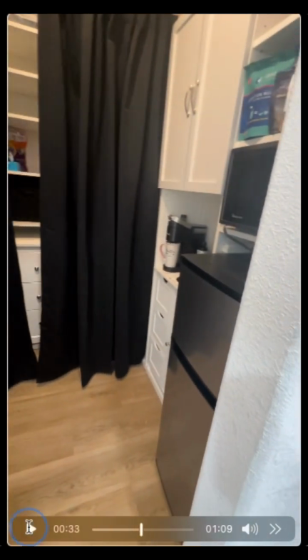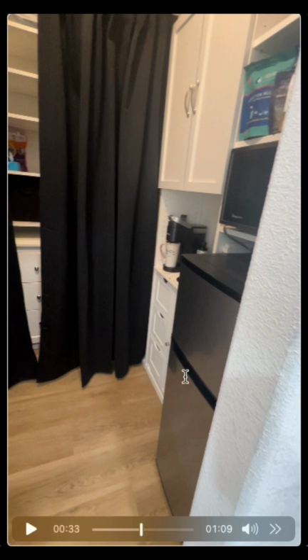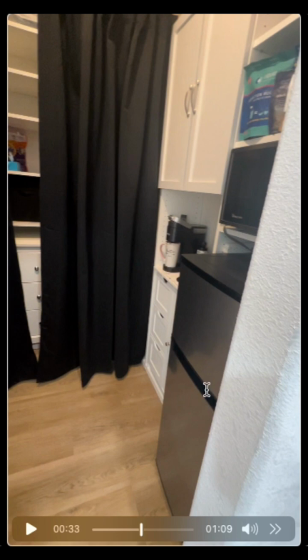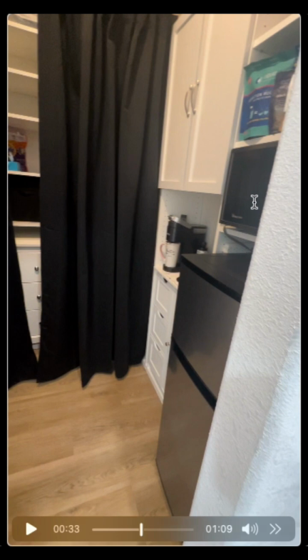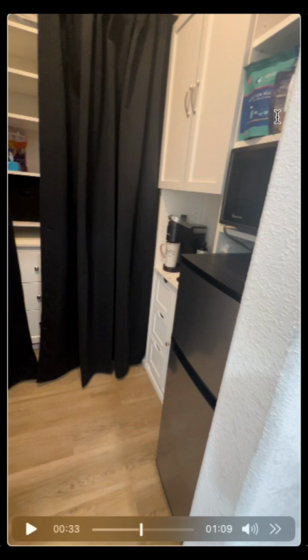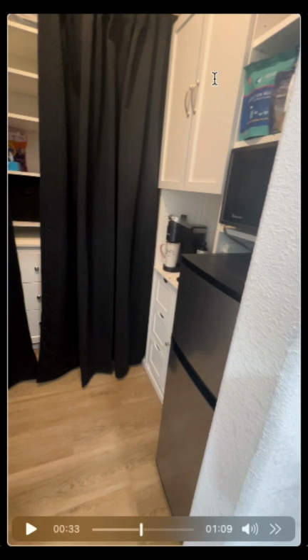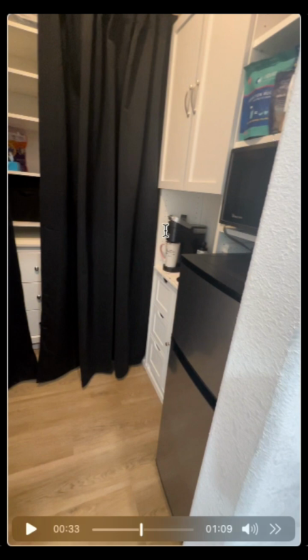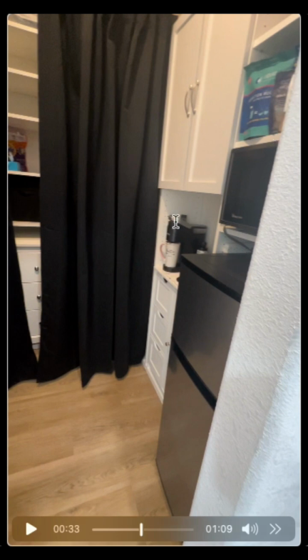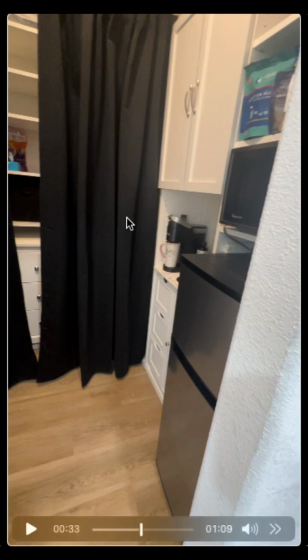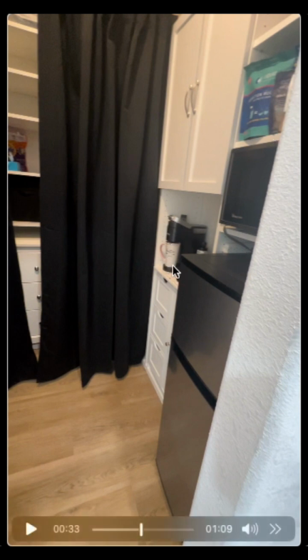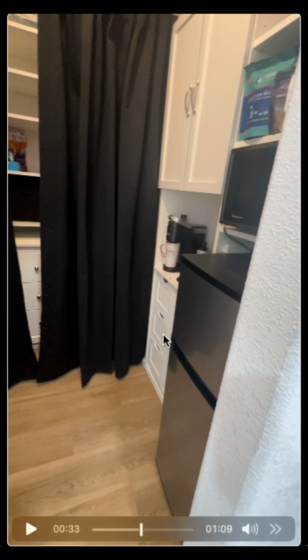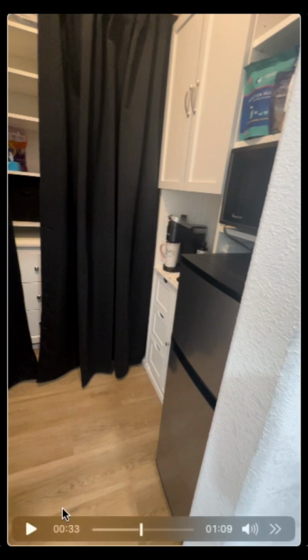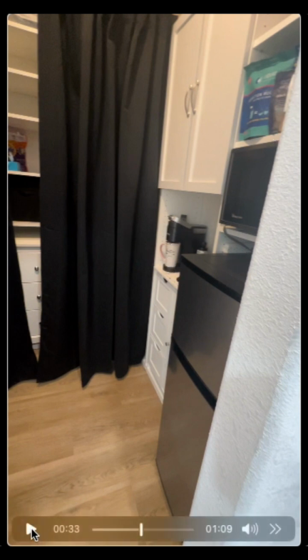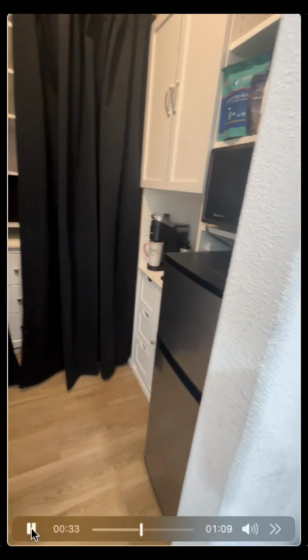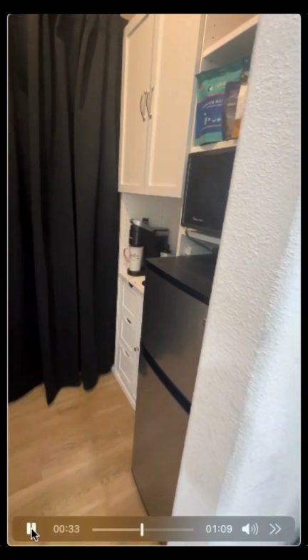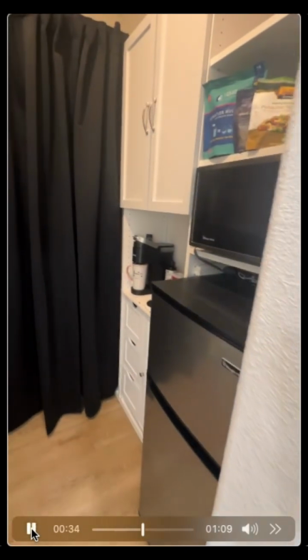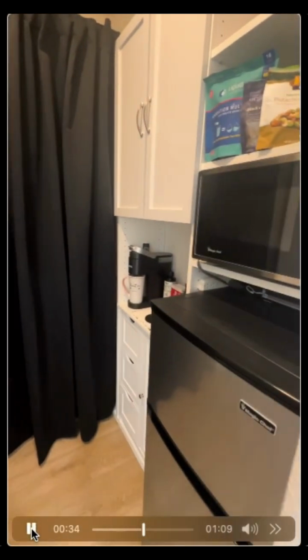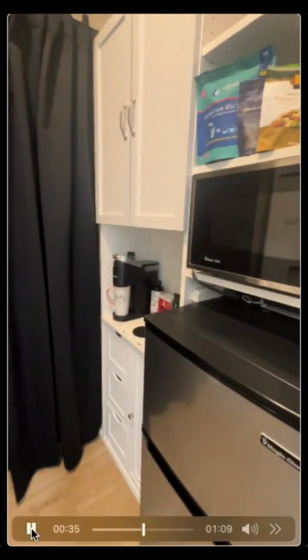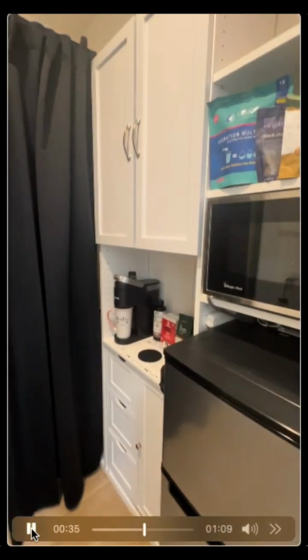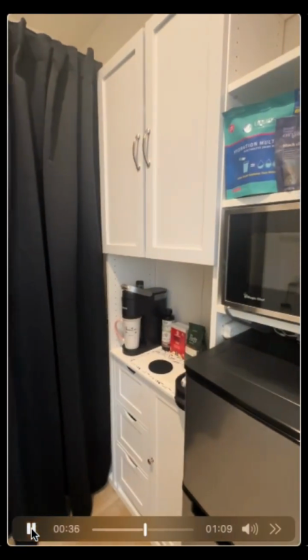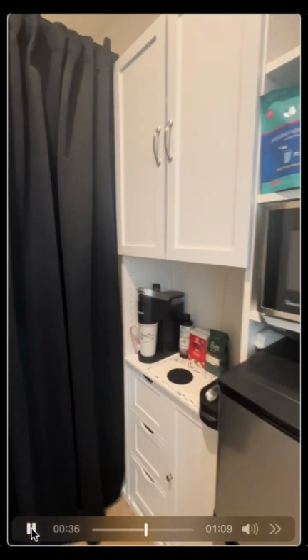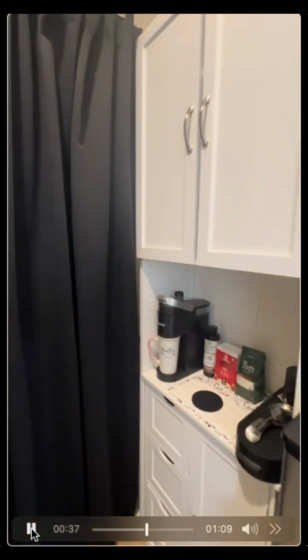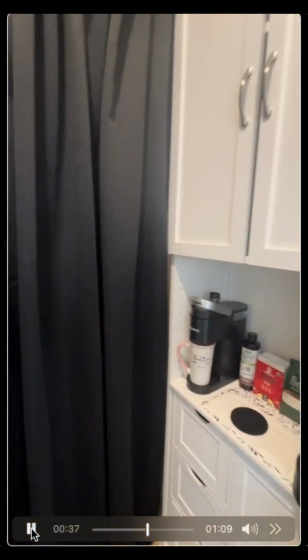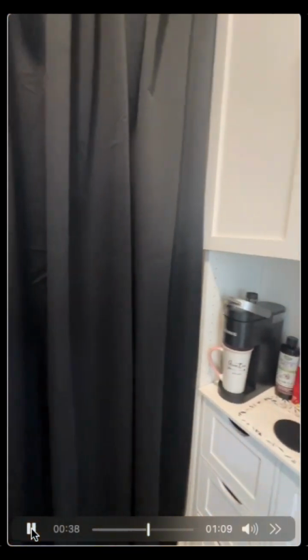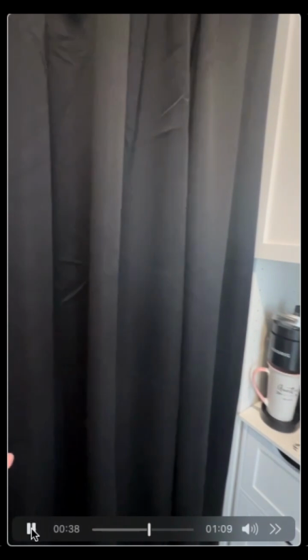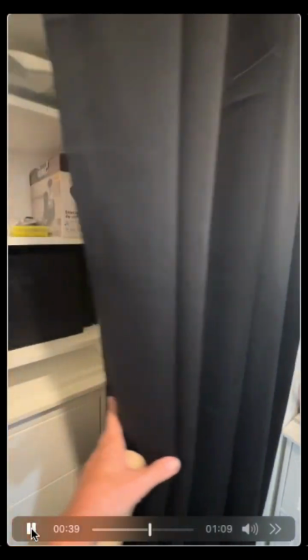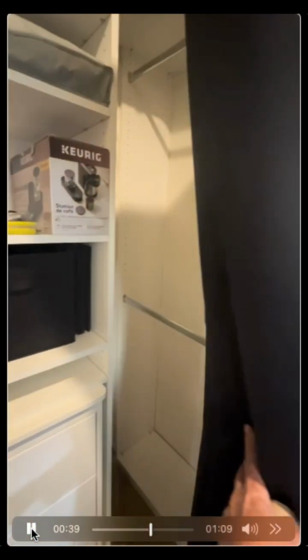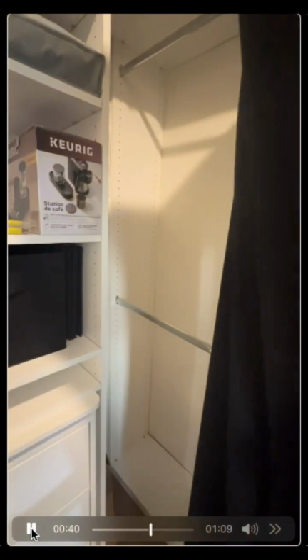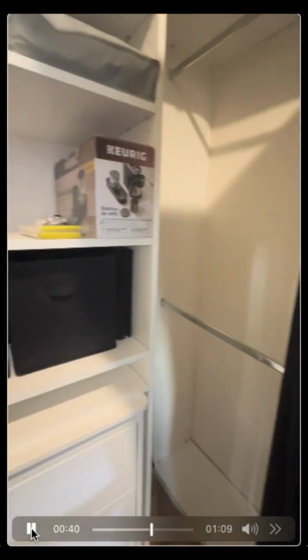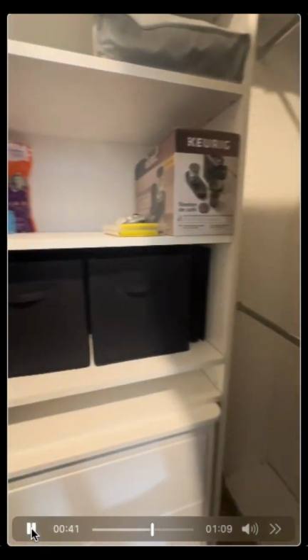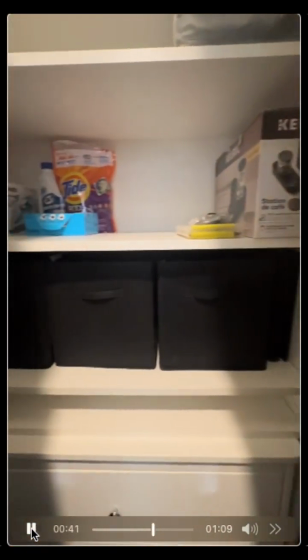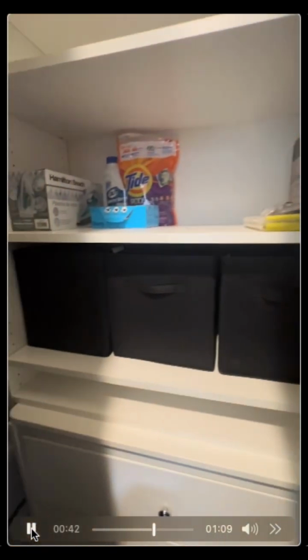We have a refrigerator, microwave, cabinet space above, and a little coffee nook area. We created all these clever spaces to make this somewhere someone could live for midterm or short-term stays. There's also extra closet space.